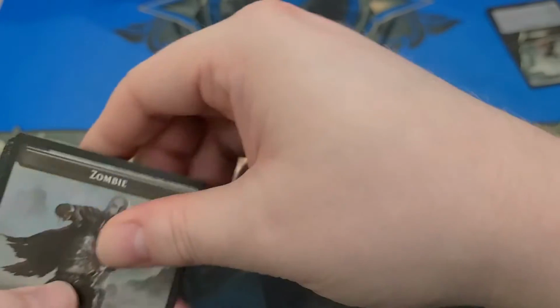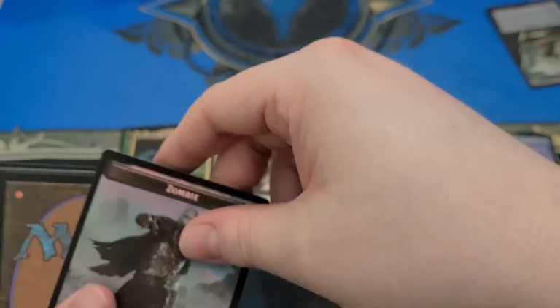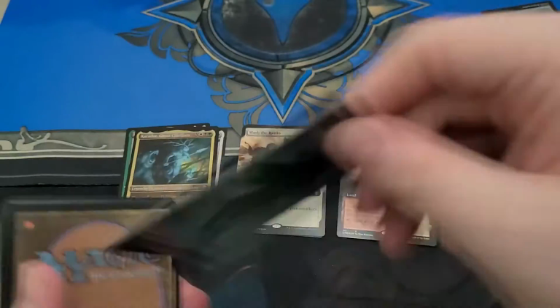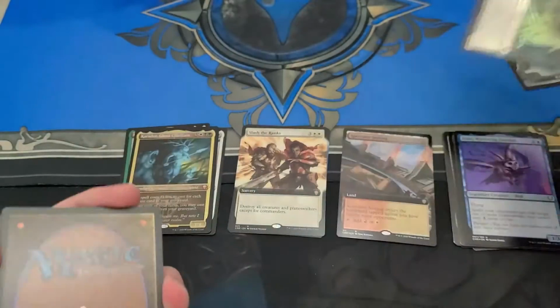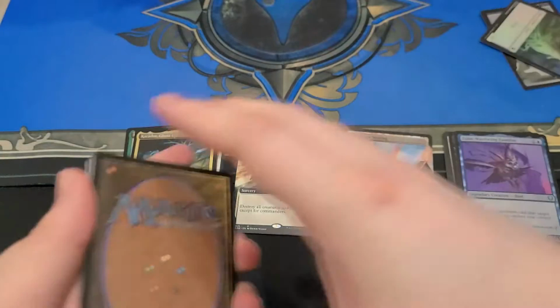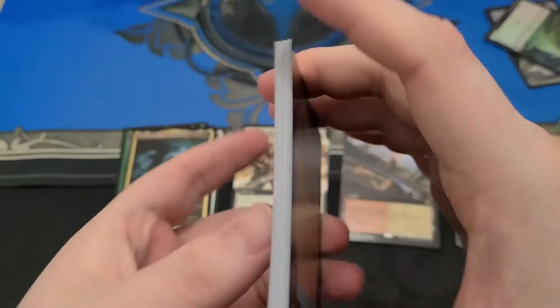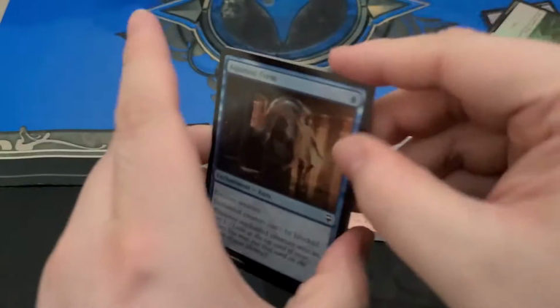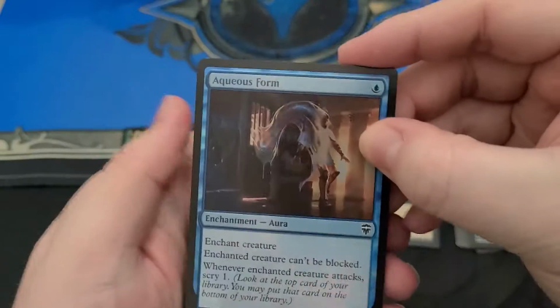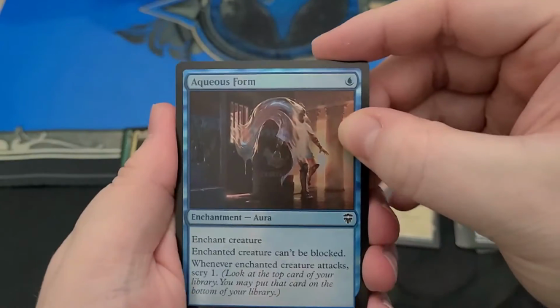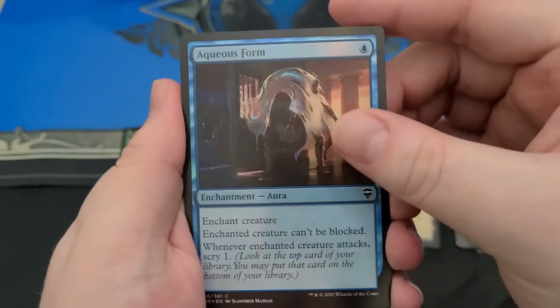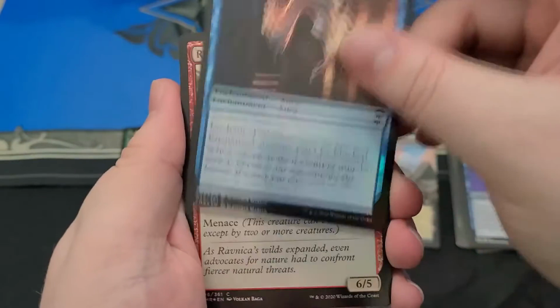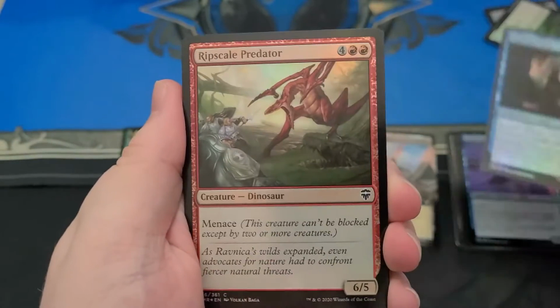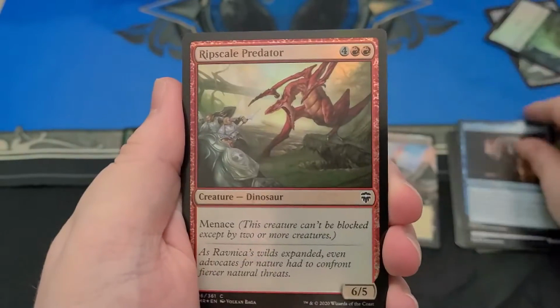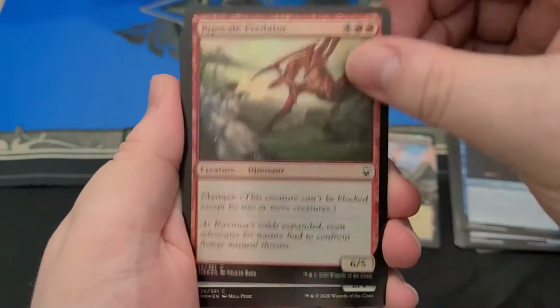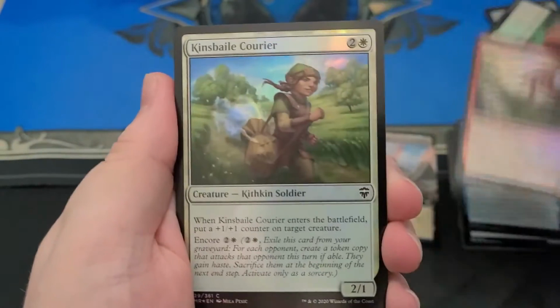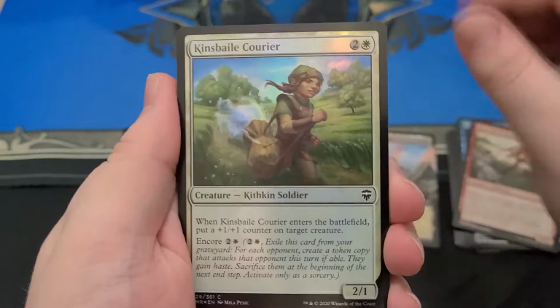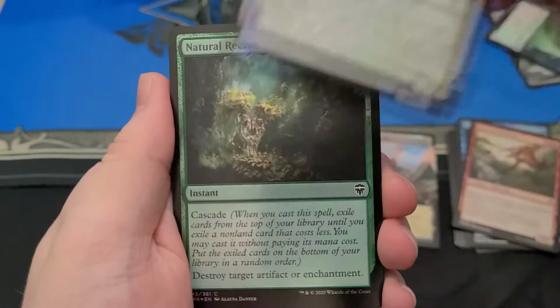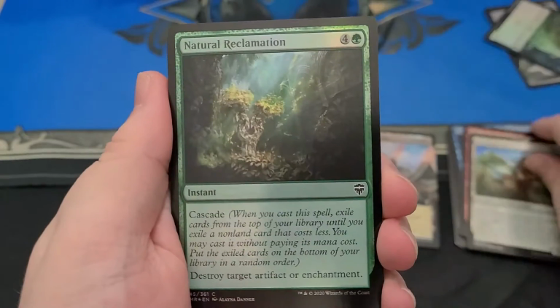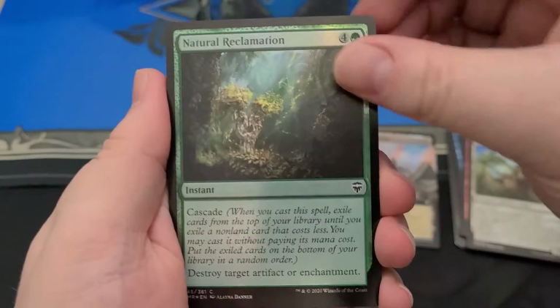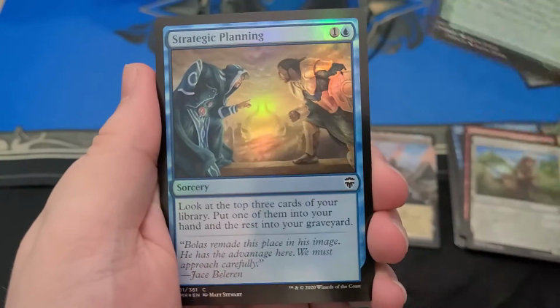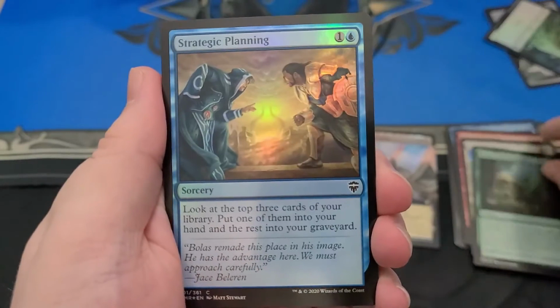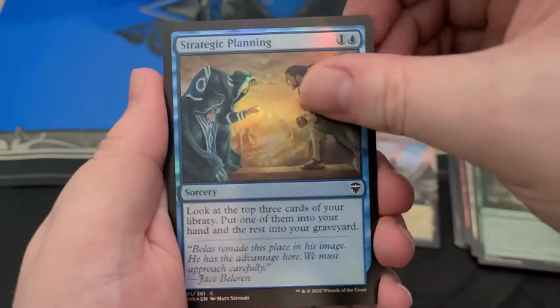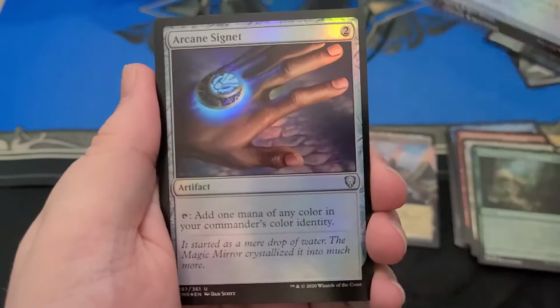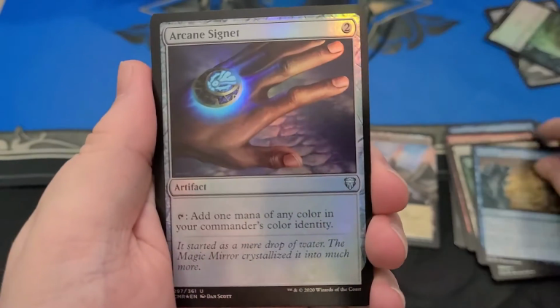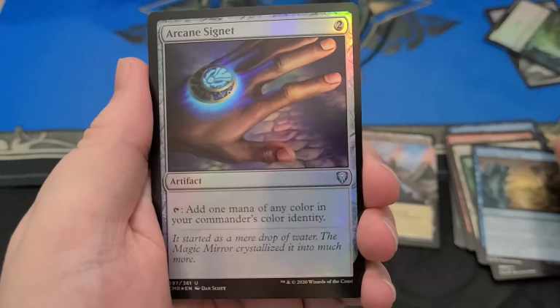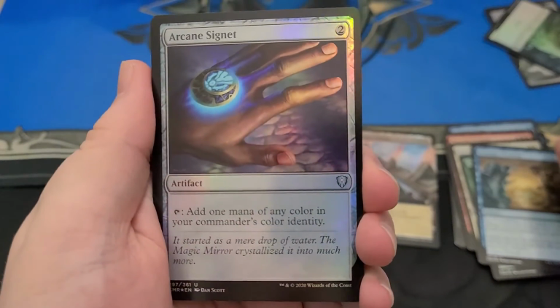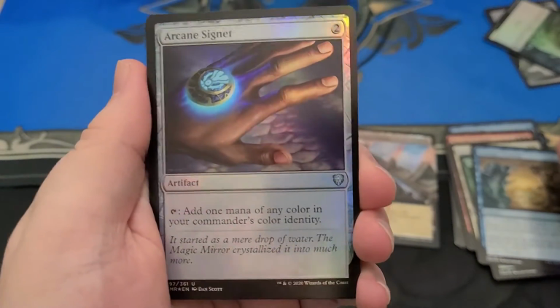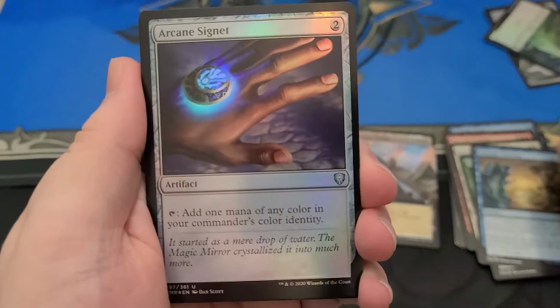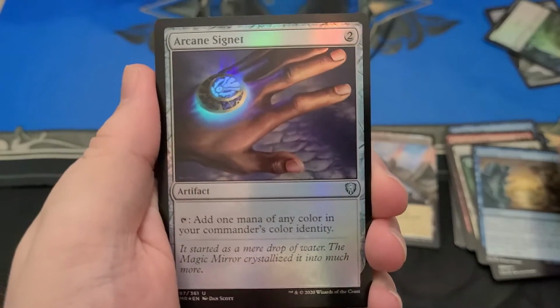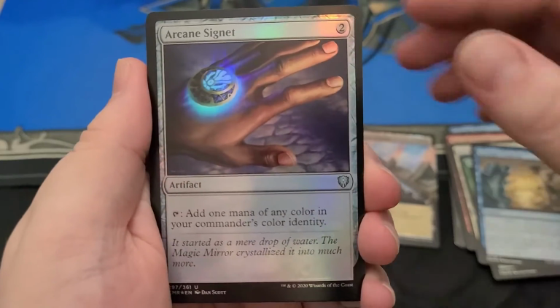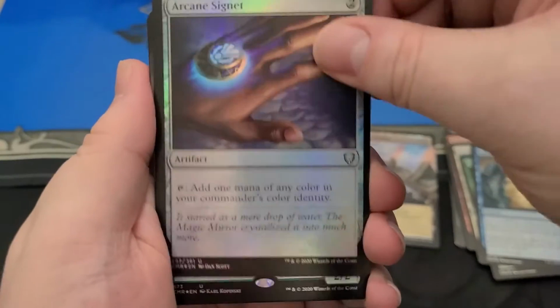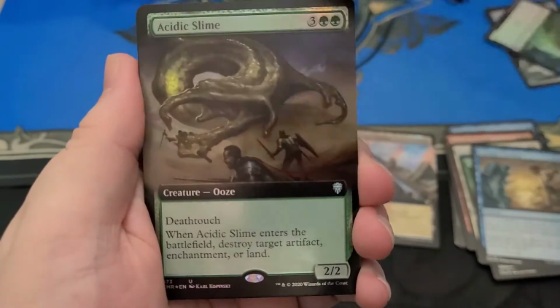I really want Nevinrull. I would definitely play that as a commander. I'm sure there's some commons and uncommons in here that are worth something or that I want. Foil Arcane Signet — yep, I want that one. Everybody does.